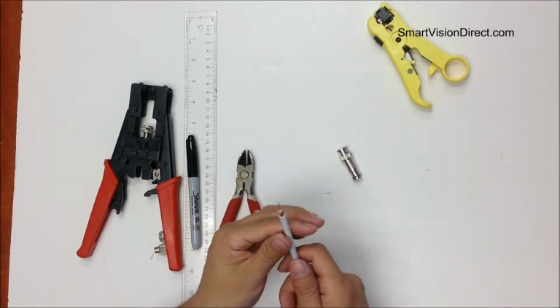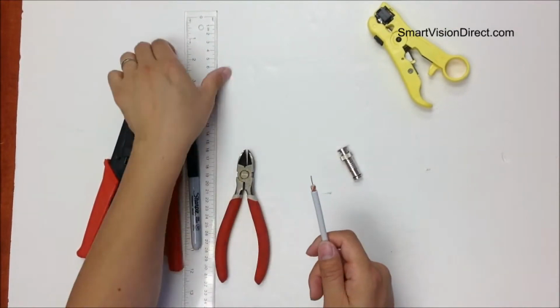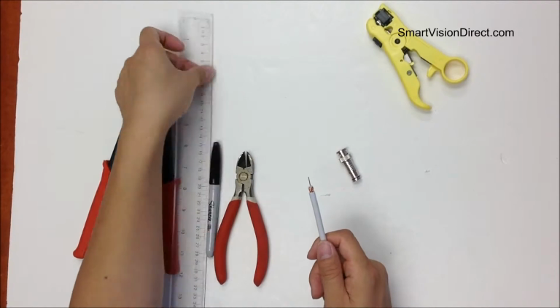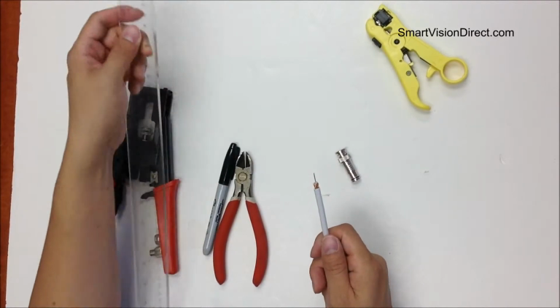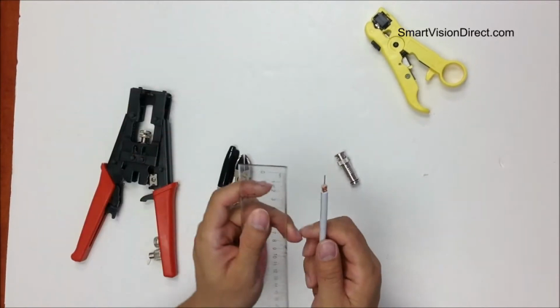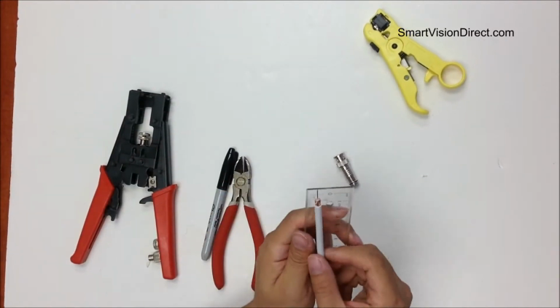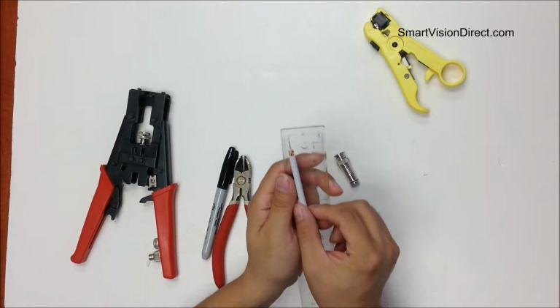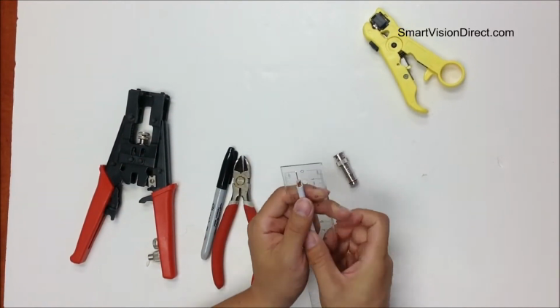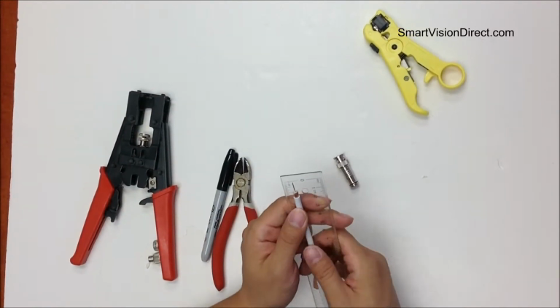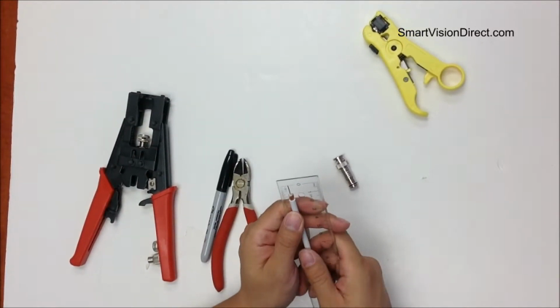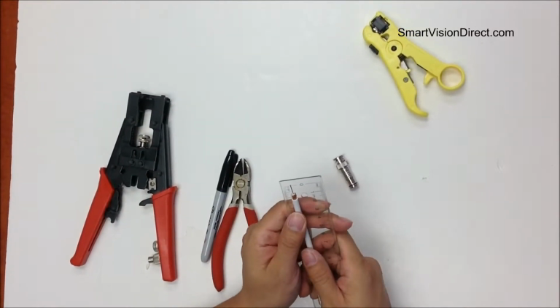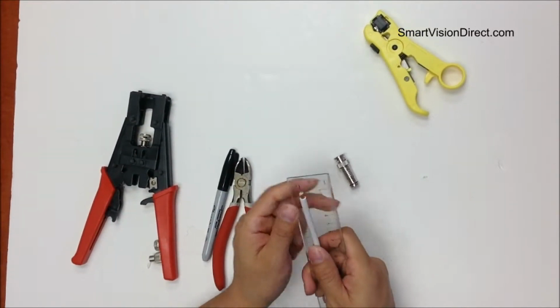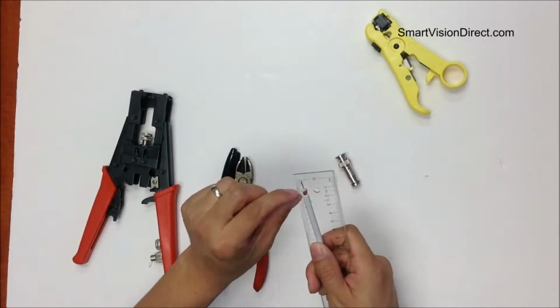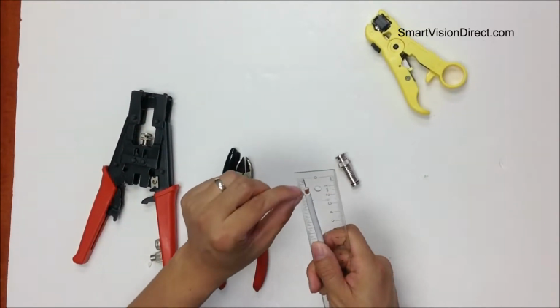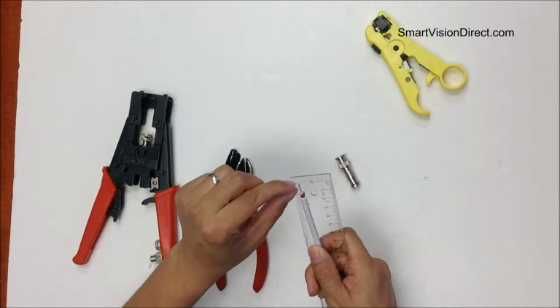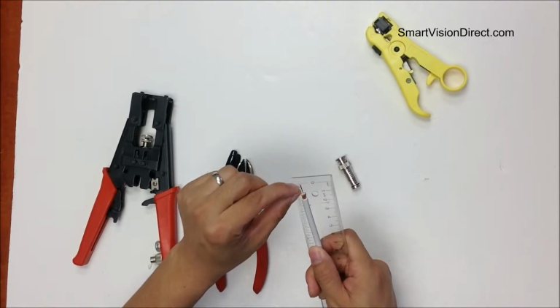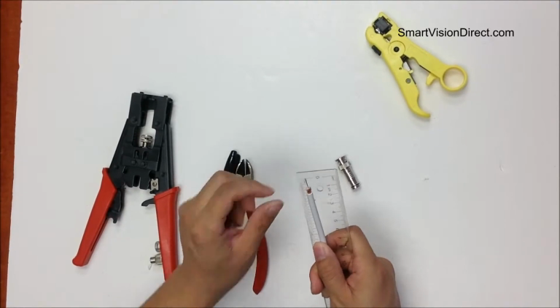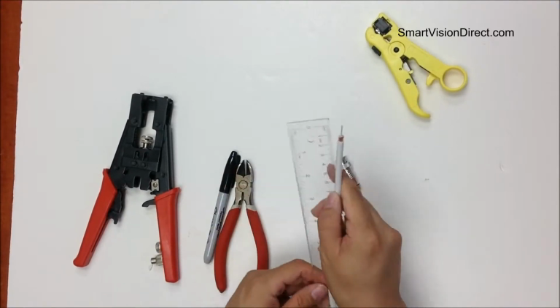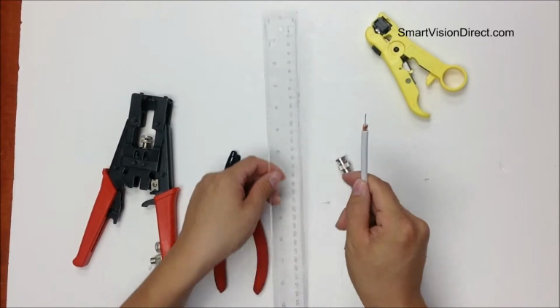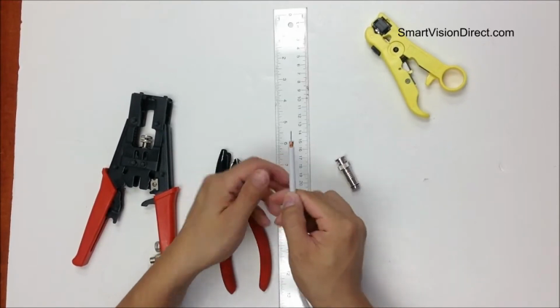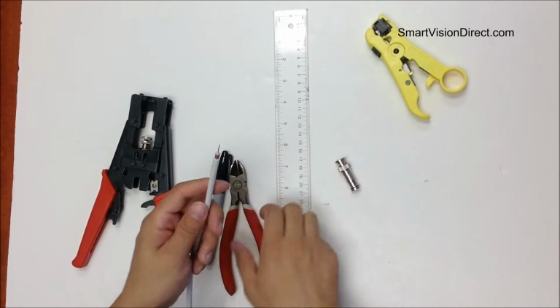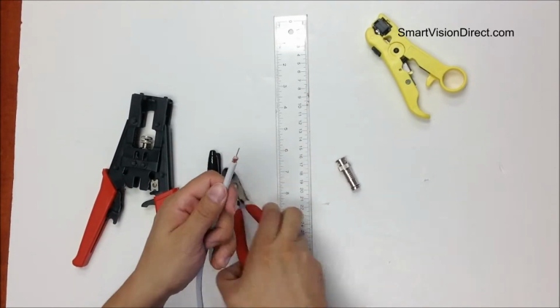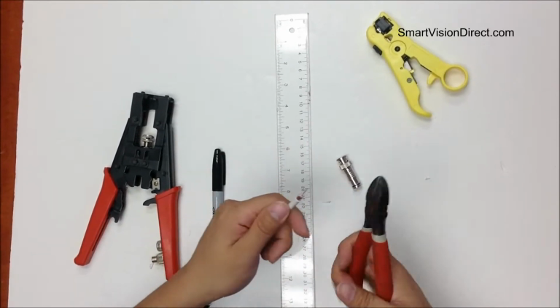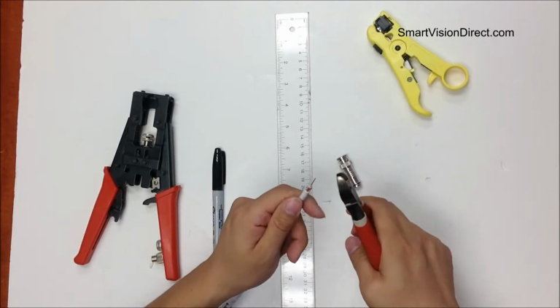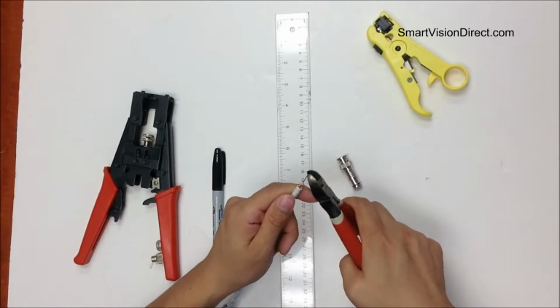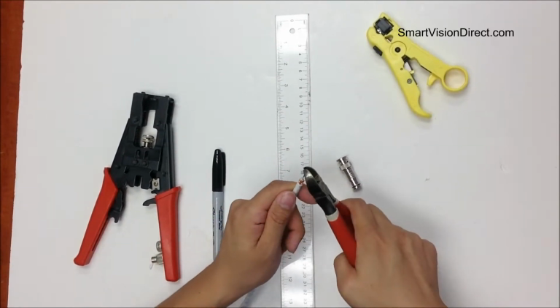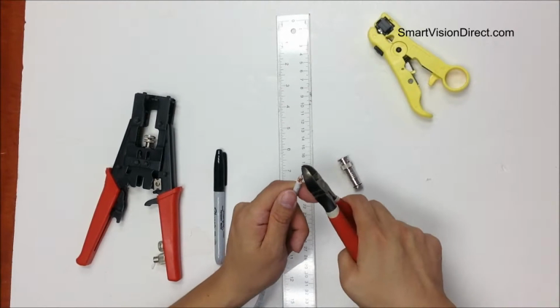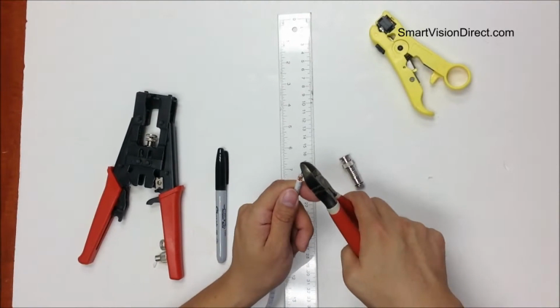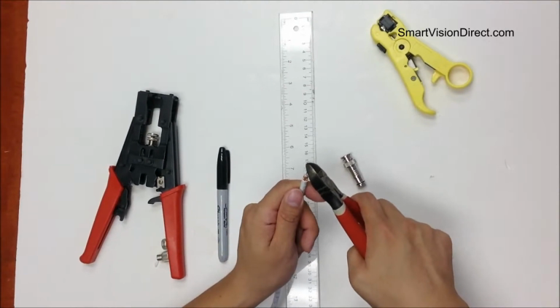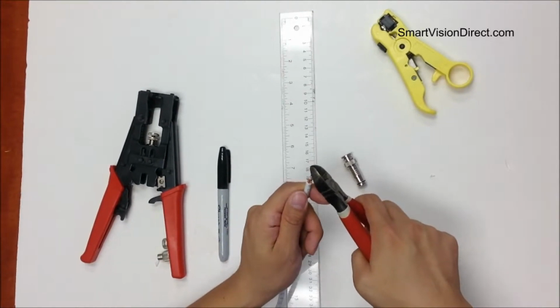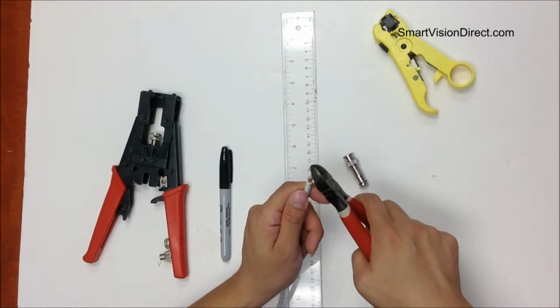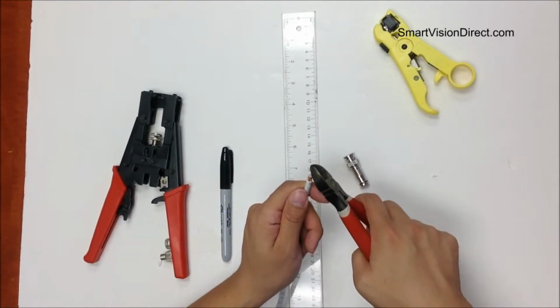We keep a quarter-inch here, quarter-inch here. We use a cutter at 45 degrees to cut the cable.